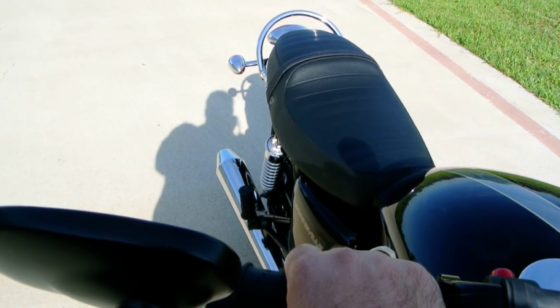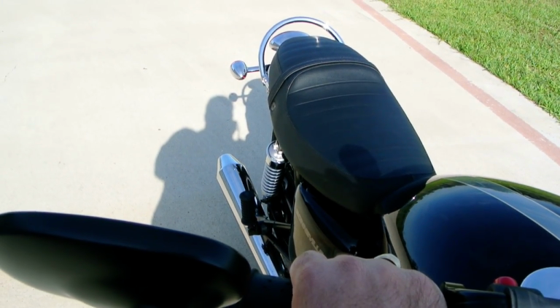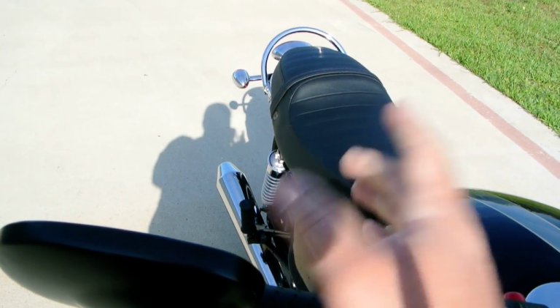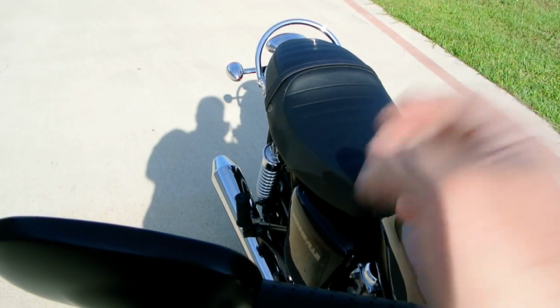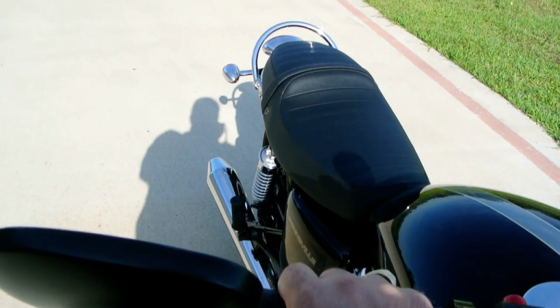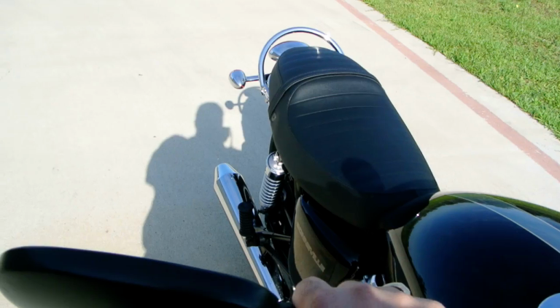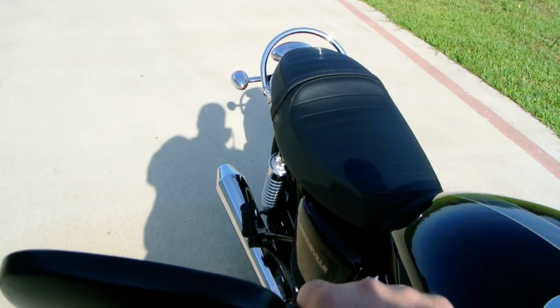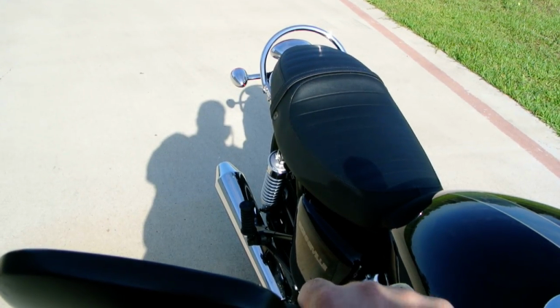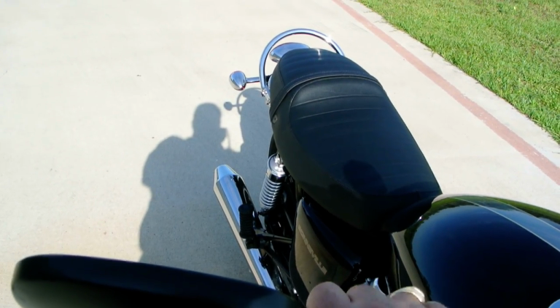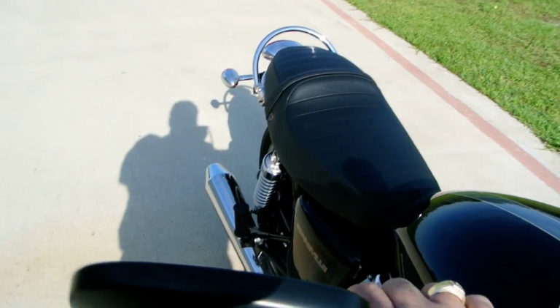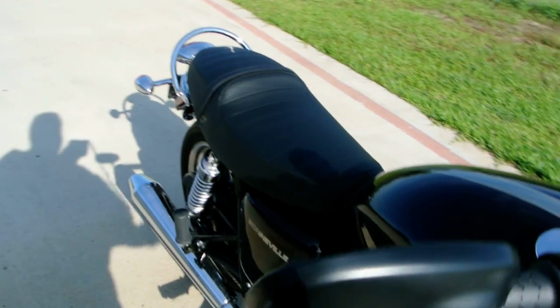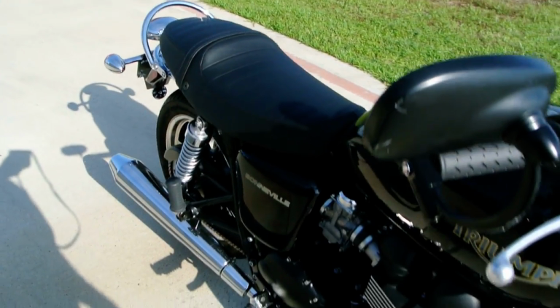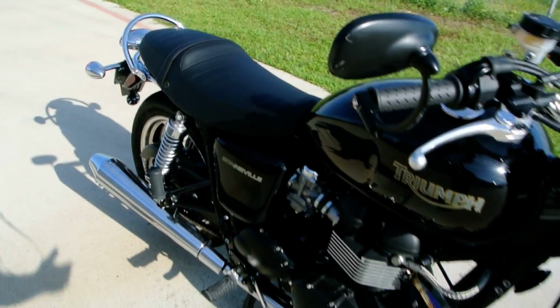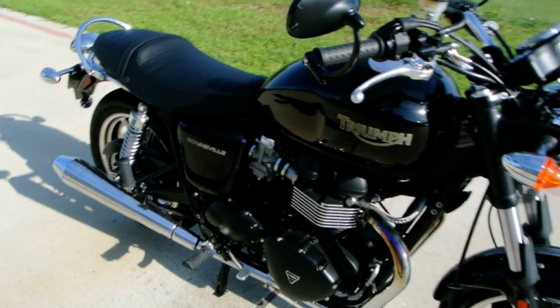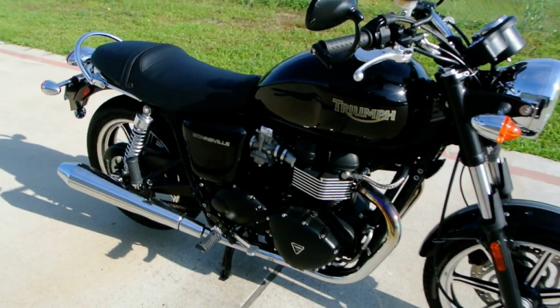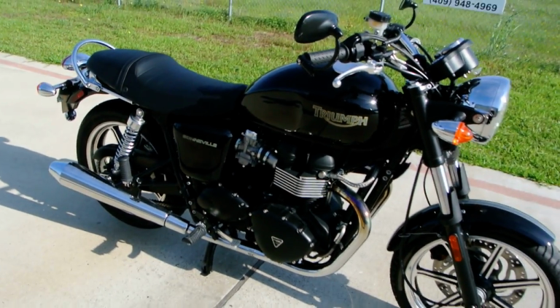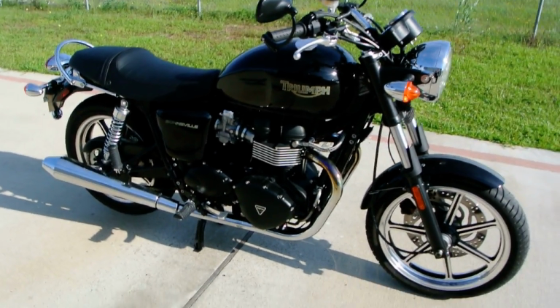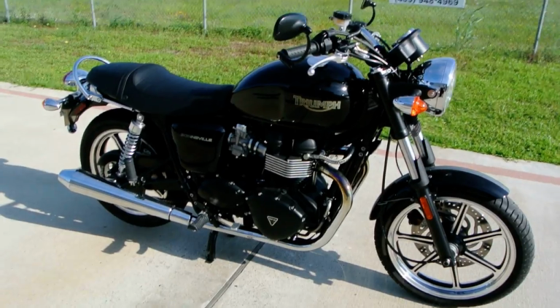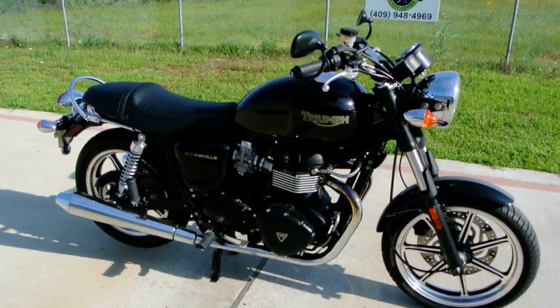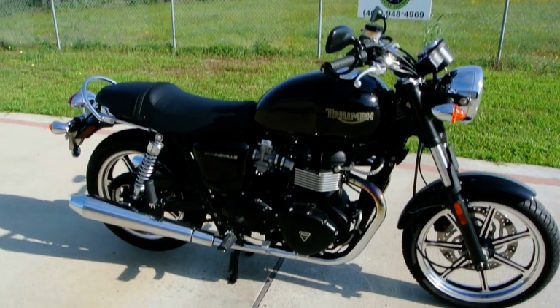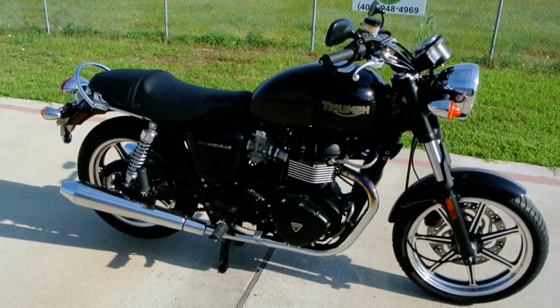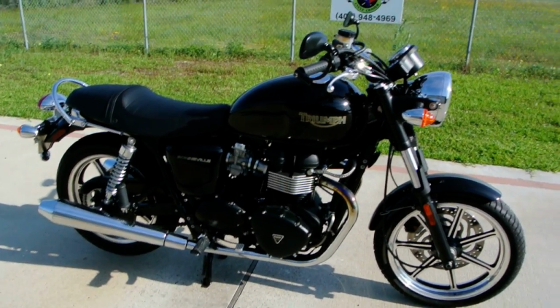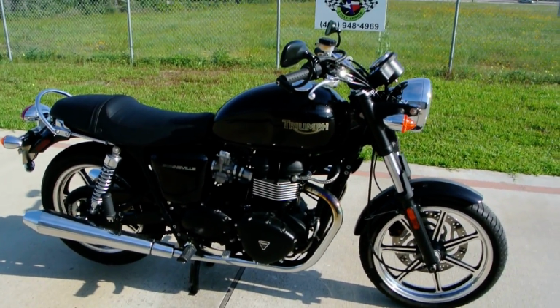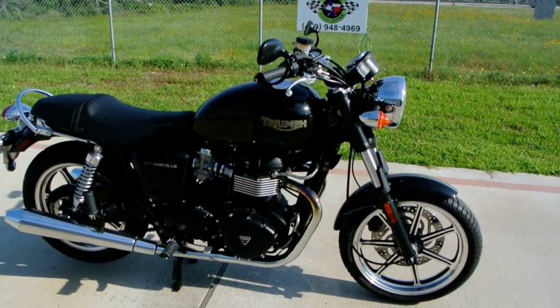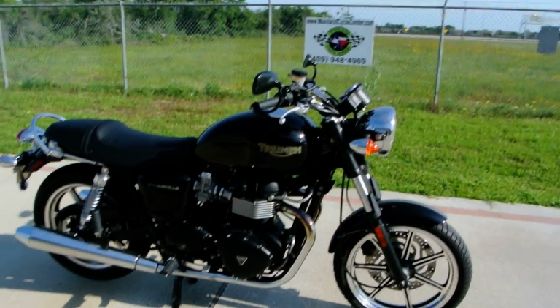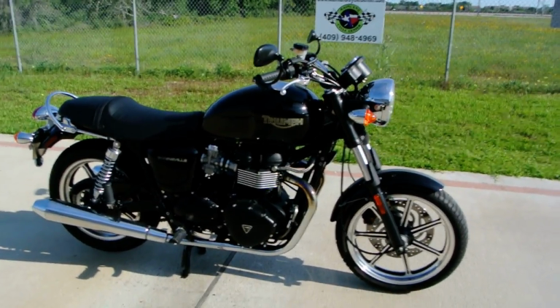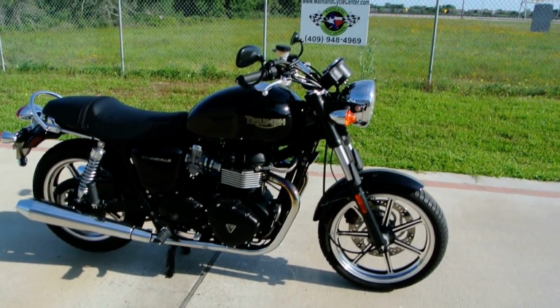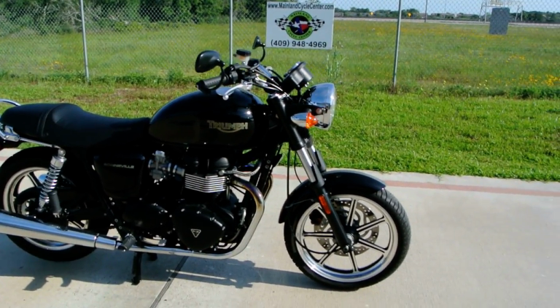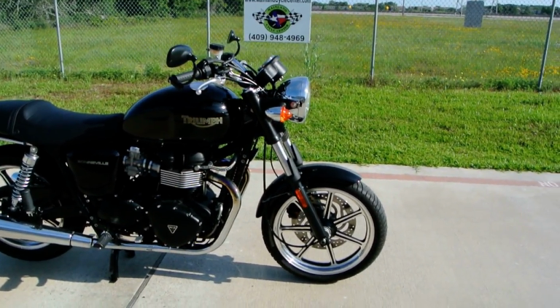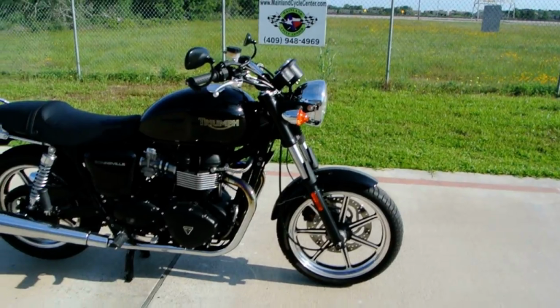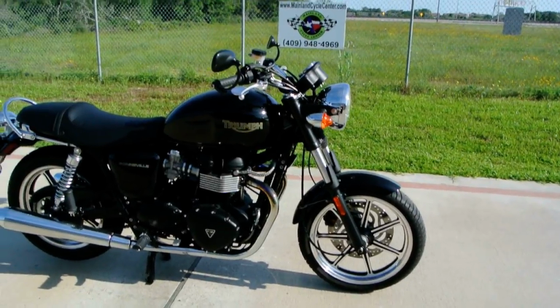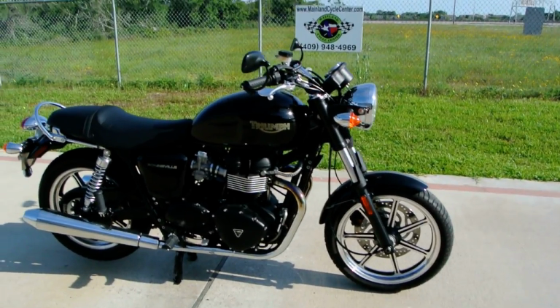Even though this bike is carbureted, I just pushed the button — no choke — and it started up real well. This bike hasn't been running a lot this morning, so it wasn't overly warmed up, but even when I started it cold this morning it started right up with no choke, idled fine, runs just fine.